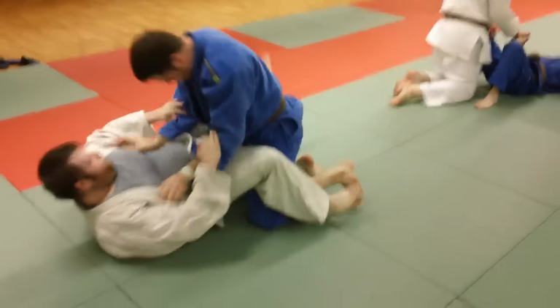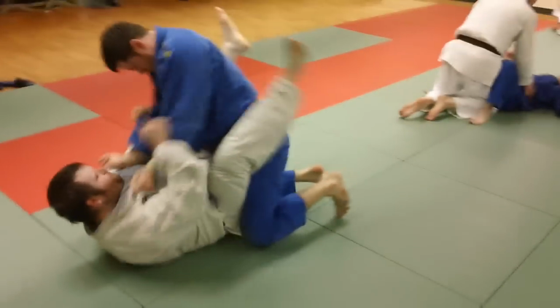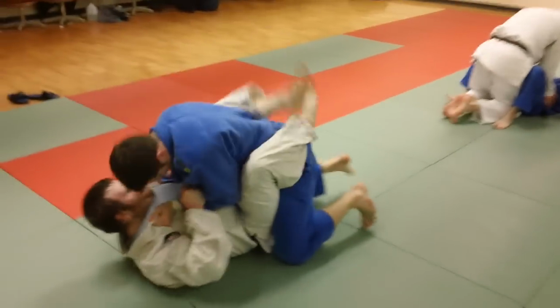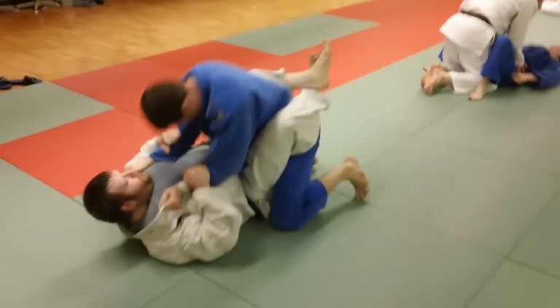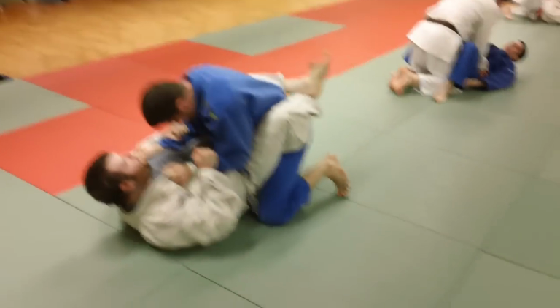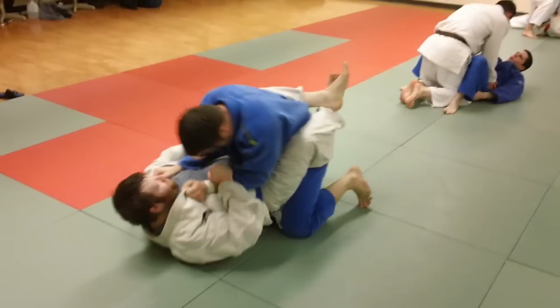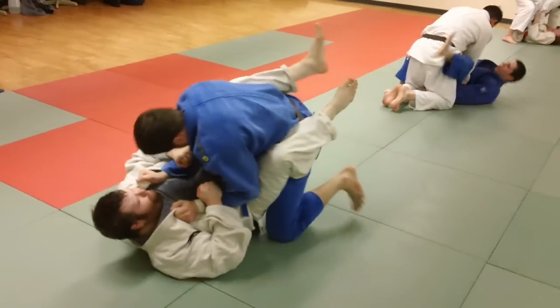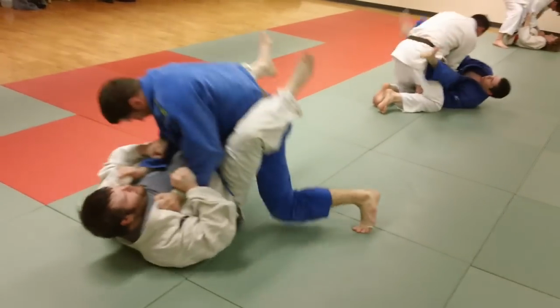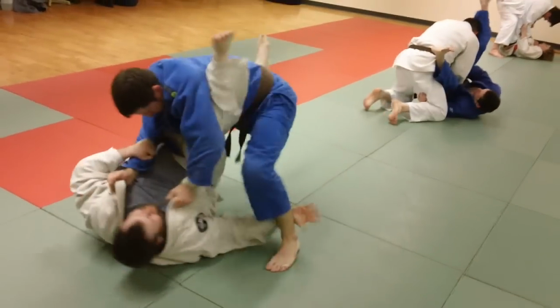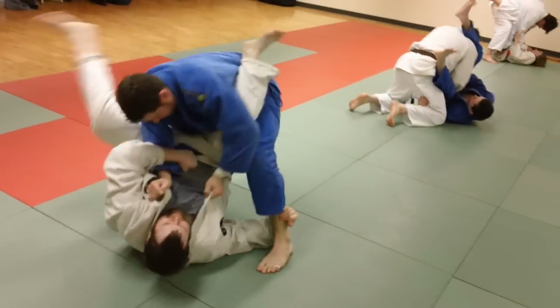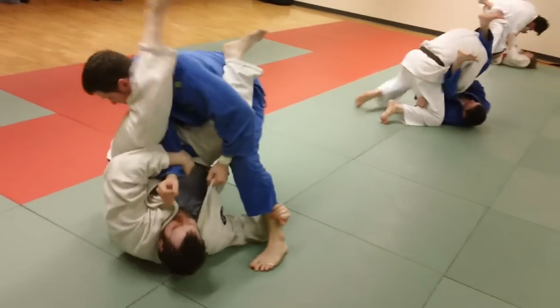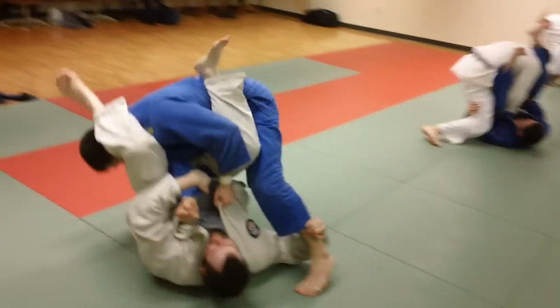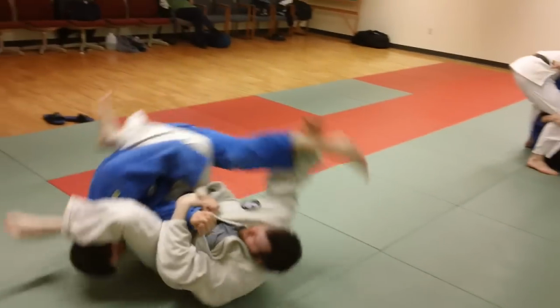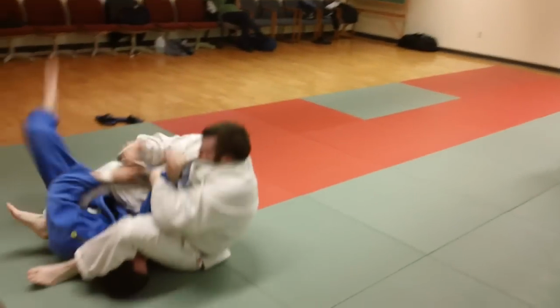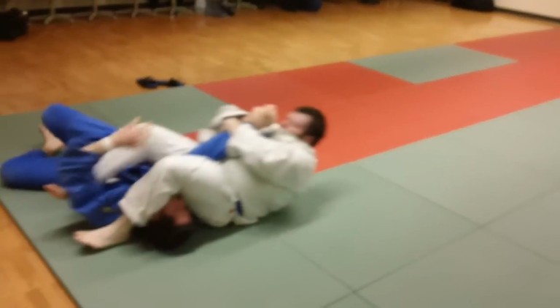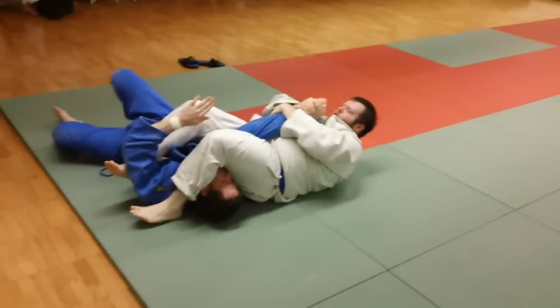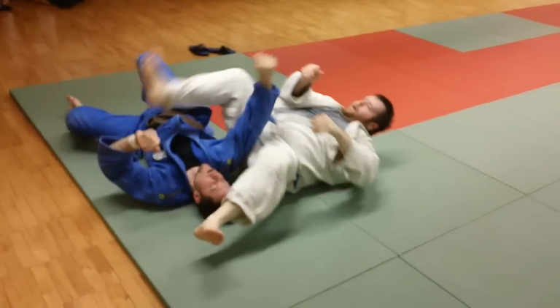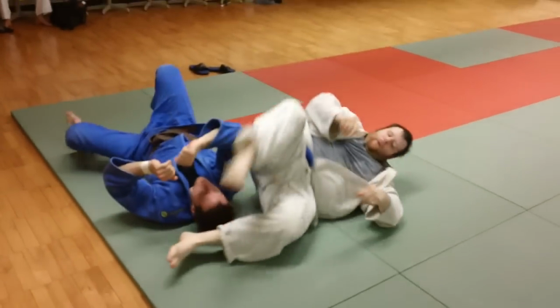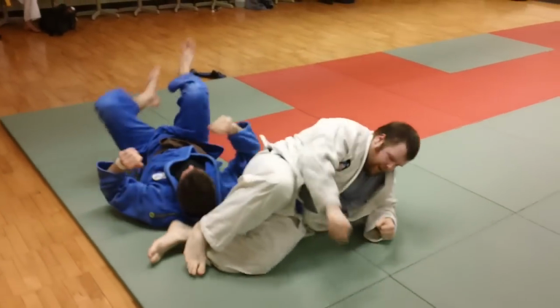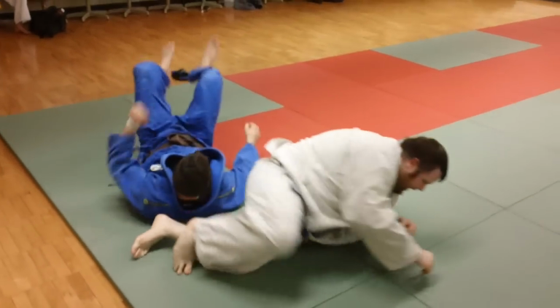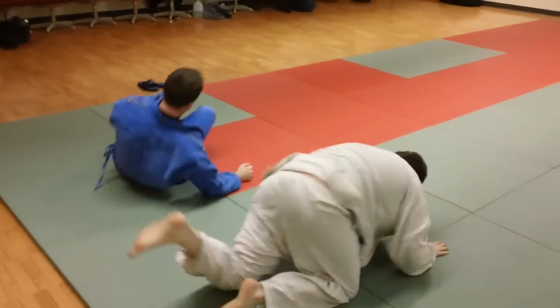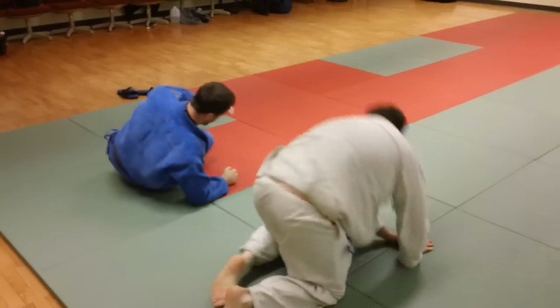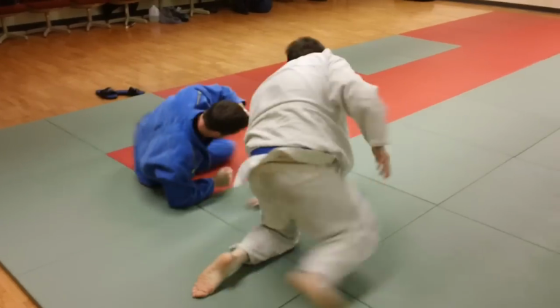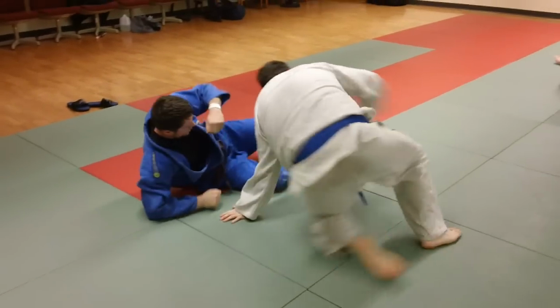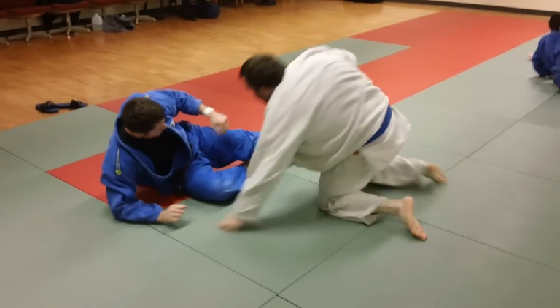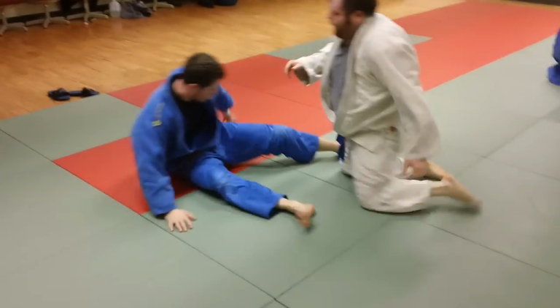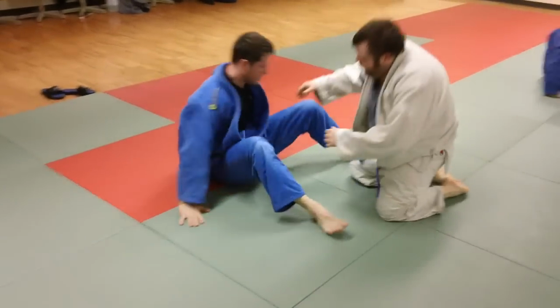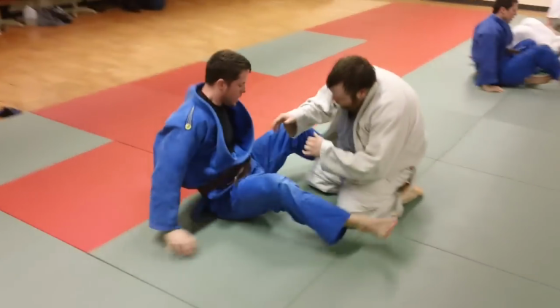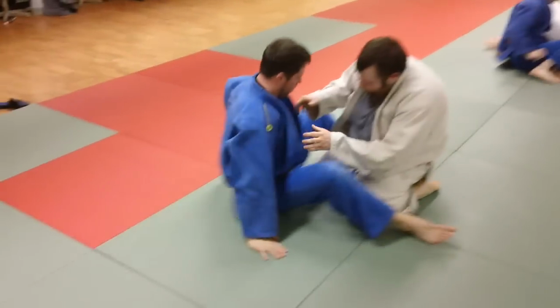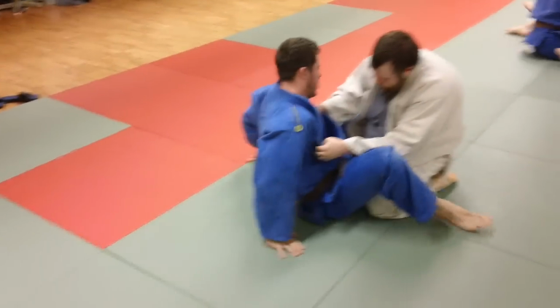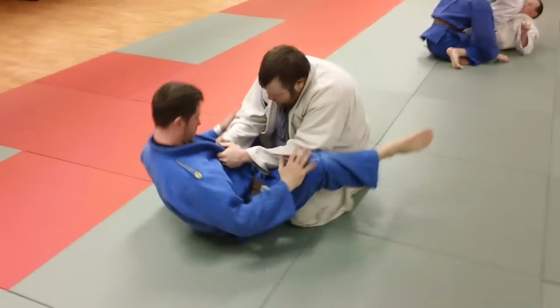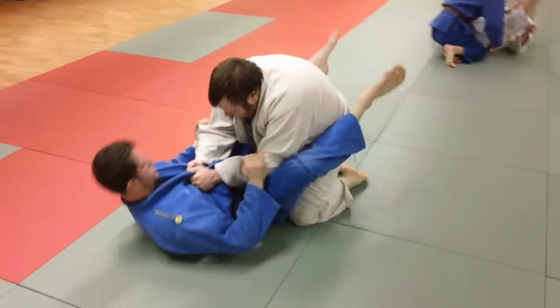We're drilling on doing a jujigatame from the bottom and stopping the top man from standing up and pulling you up off the mat. This is a skill that has to be developed, and you work on it and drill on it here in the dojo.